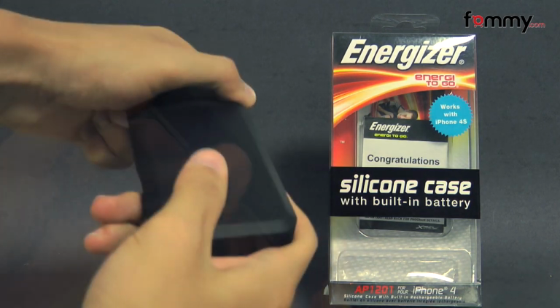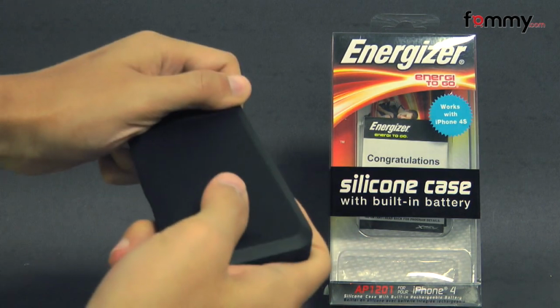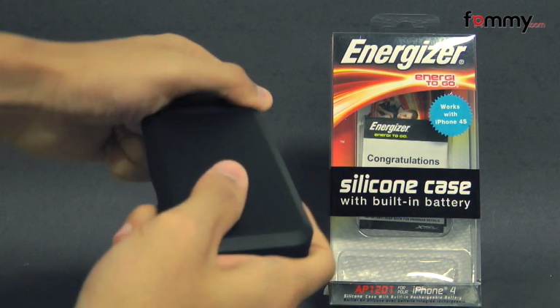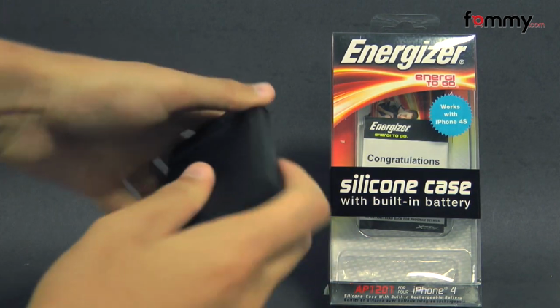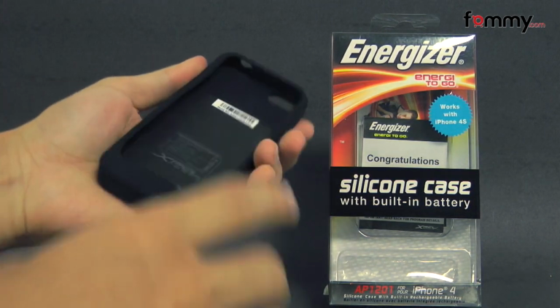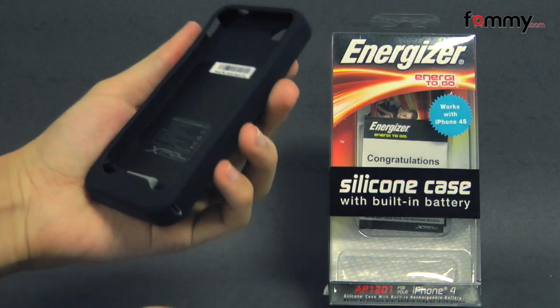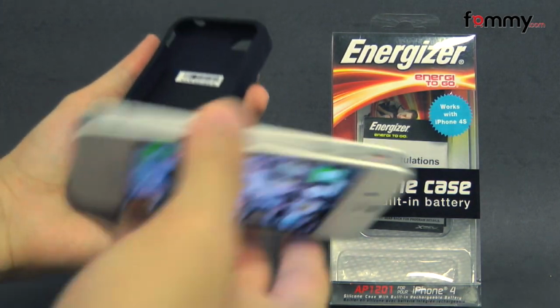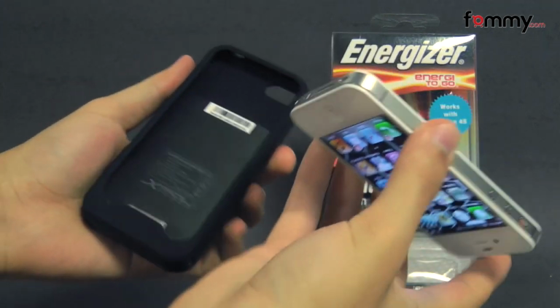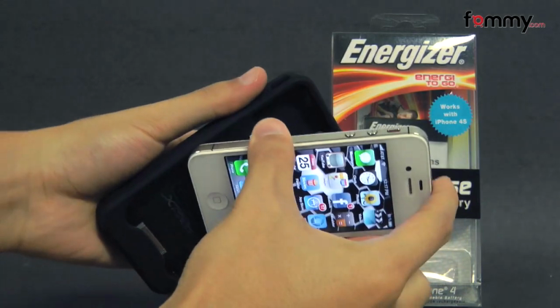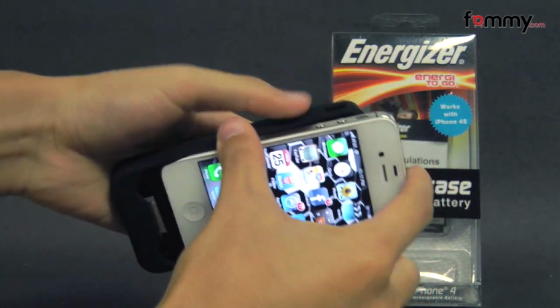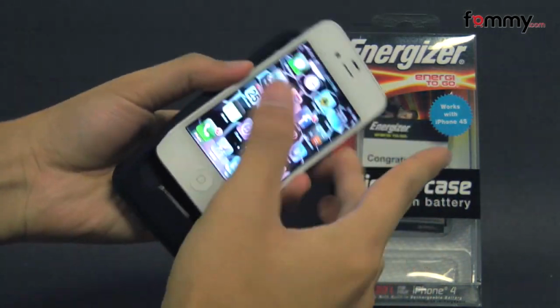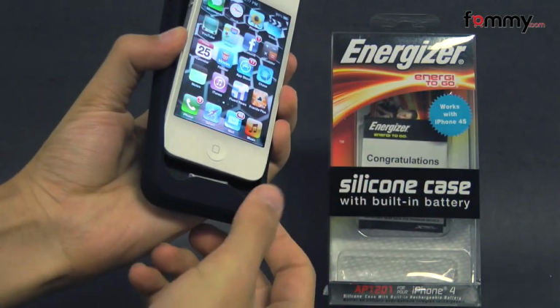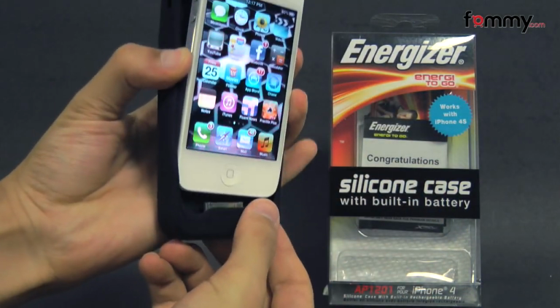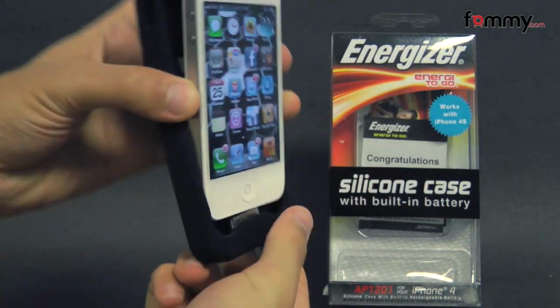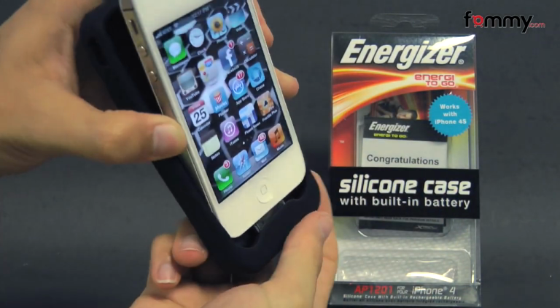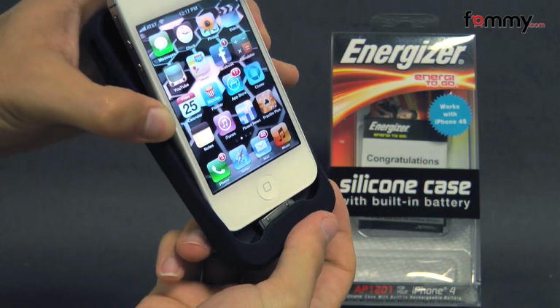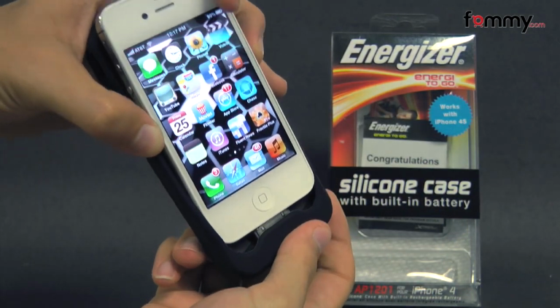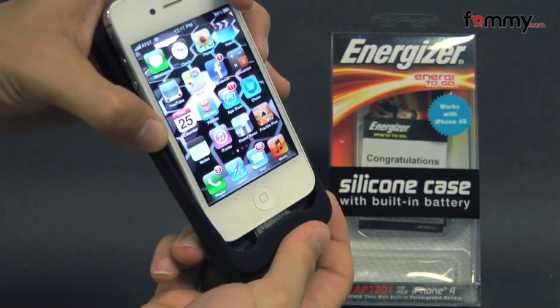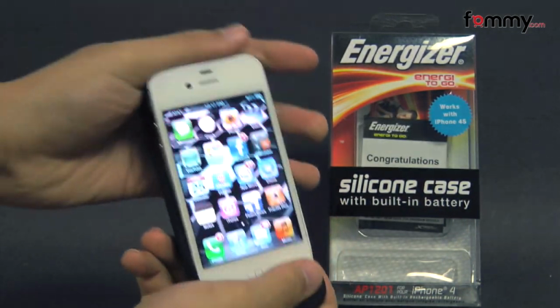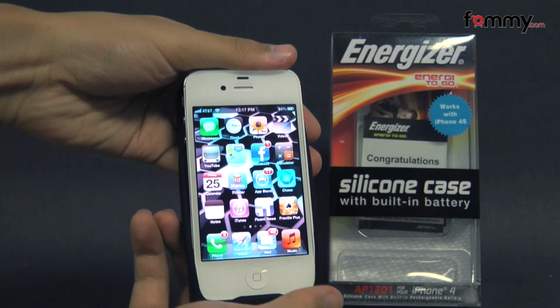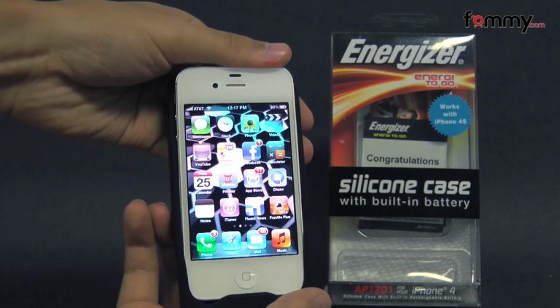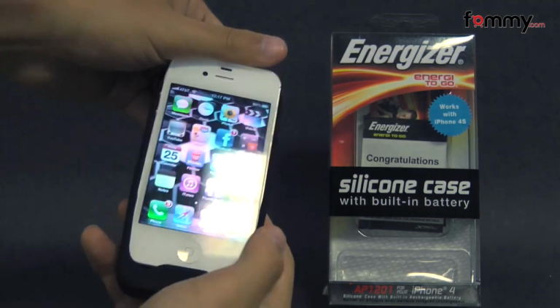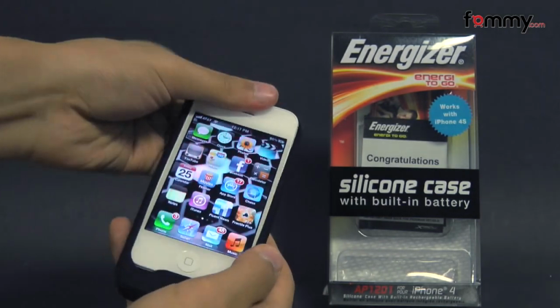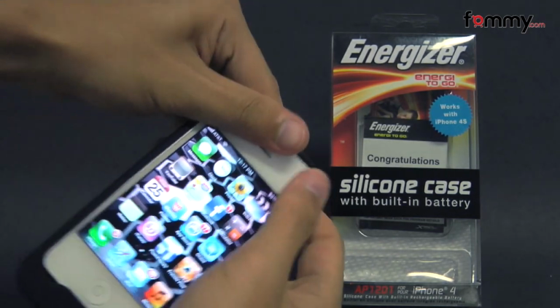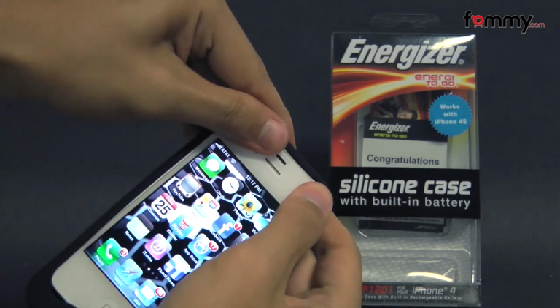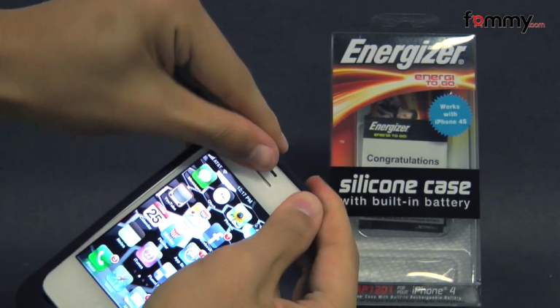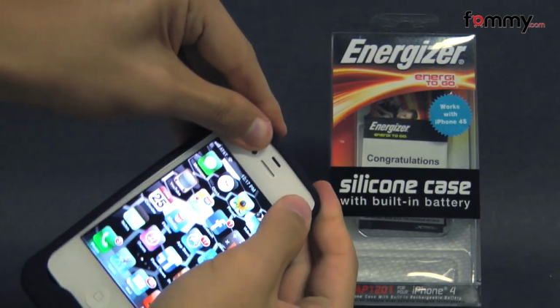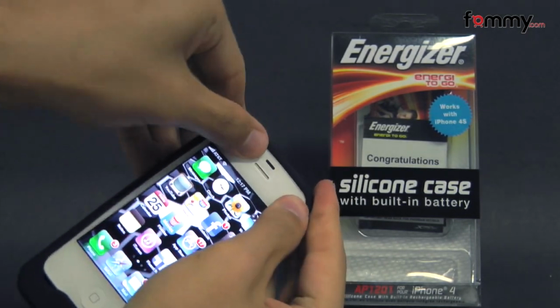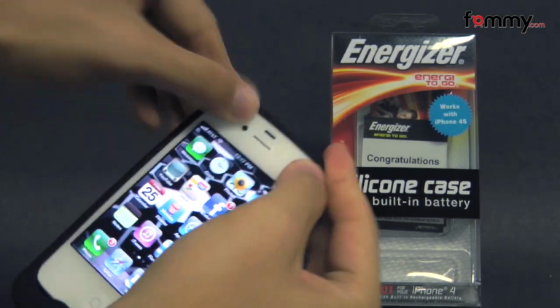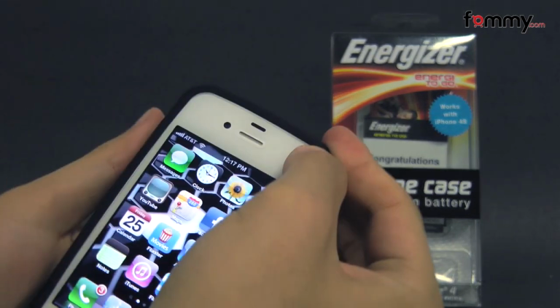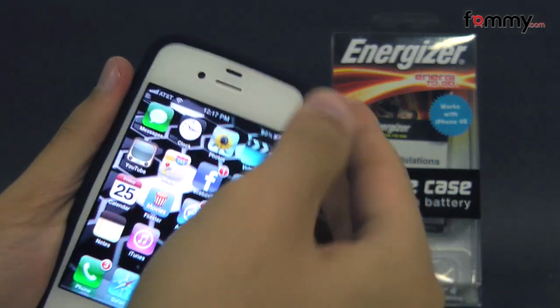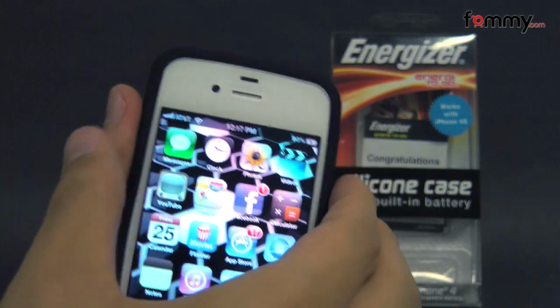The battery case feels pretty tough and it's pretty simple to use. Just take your iPhone 4 or 4S, line it up with the 30-pin connector, and slip it in, and as soon as you do that the battery case will start charging up your device.